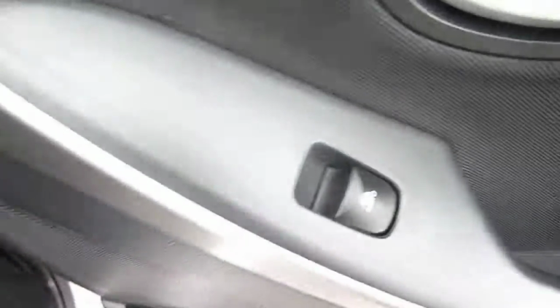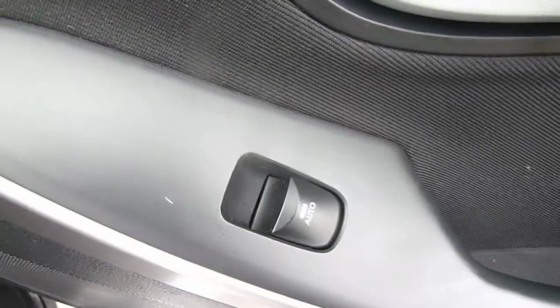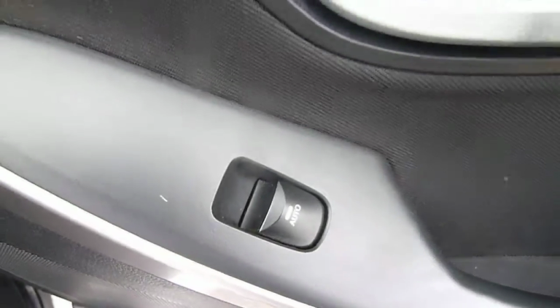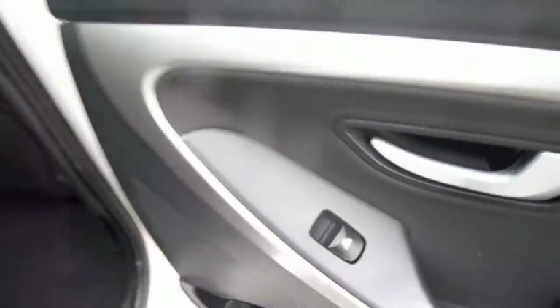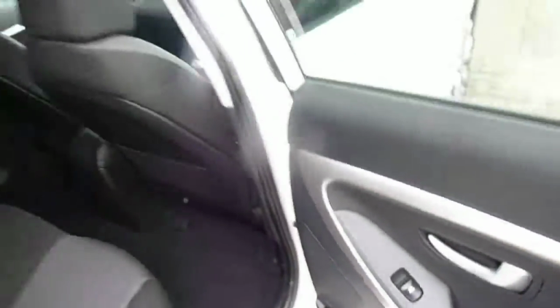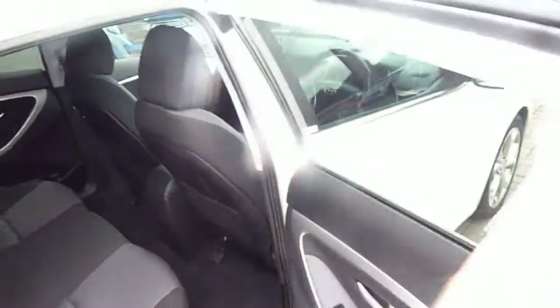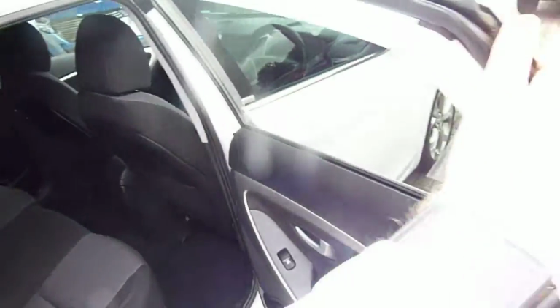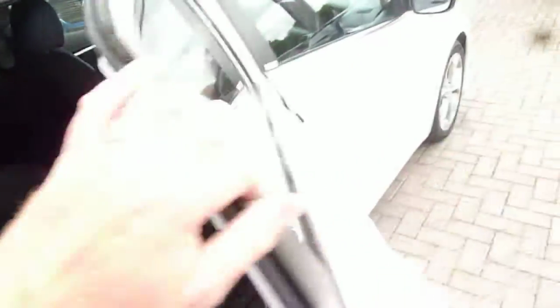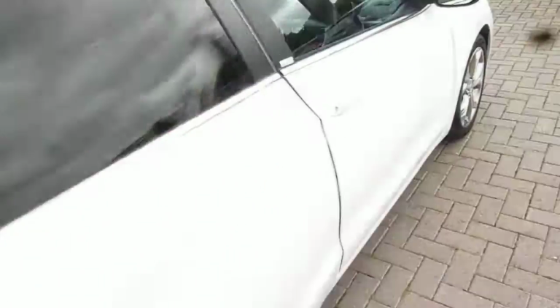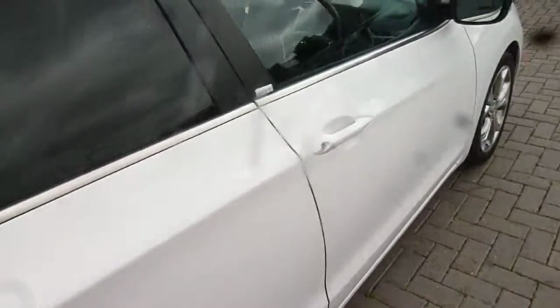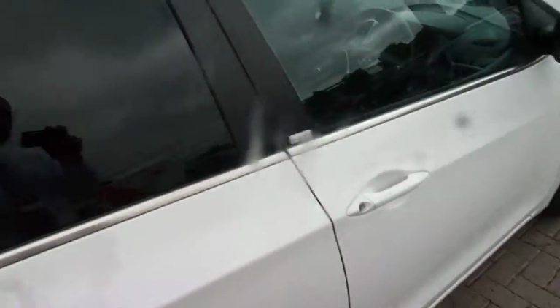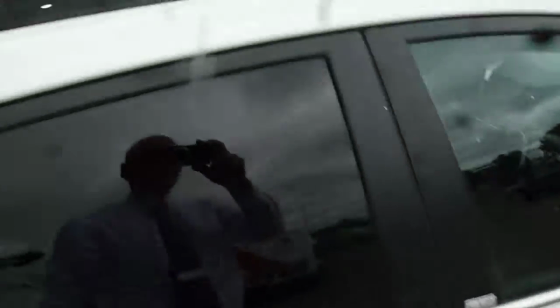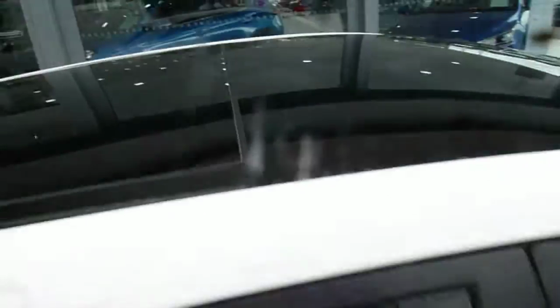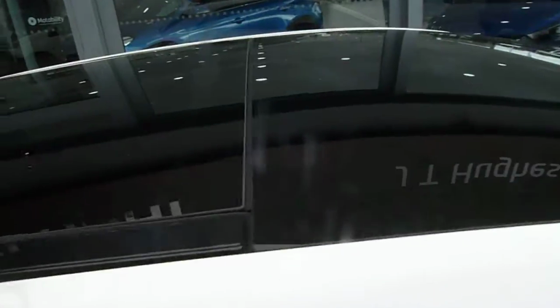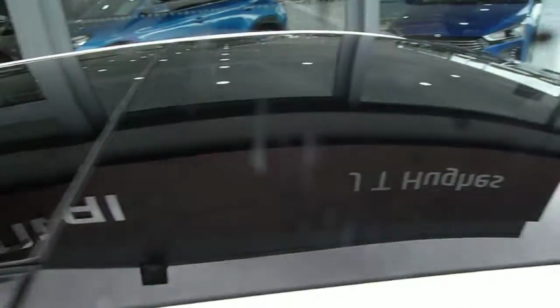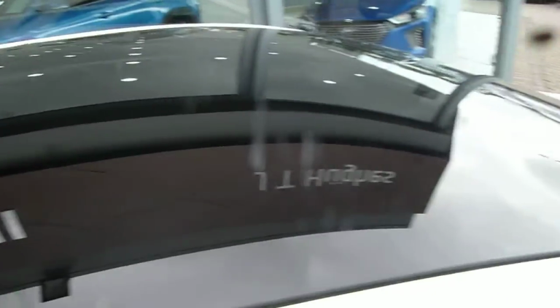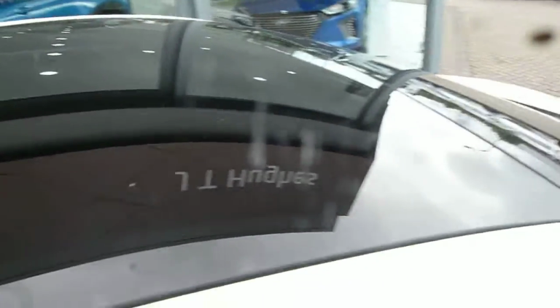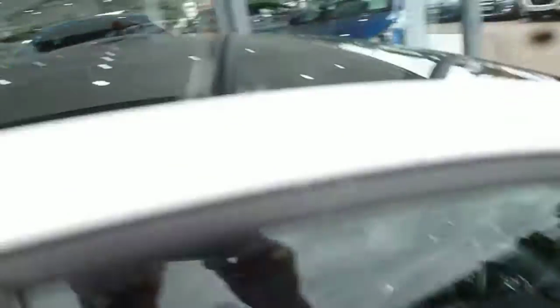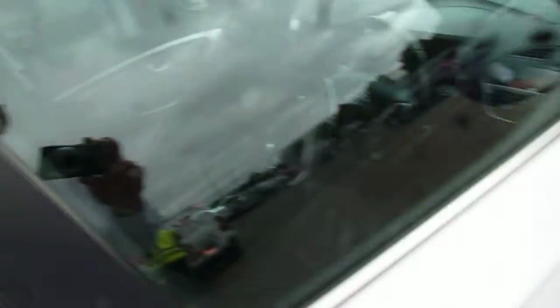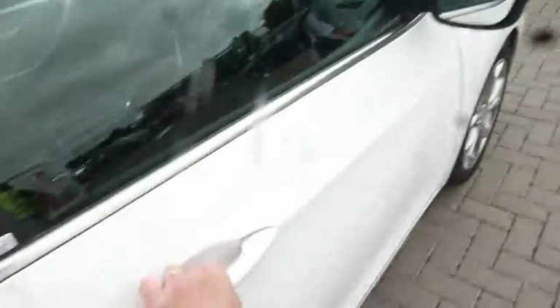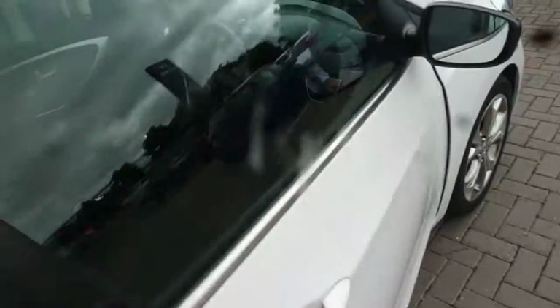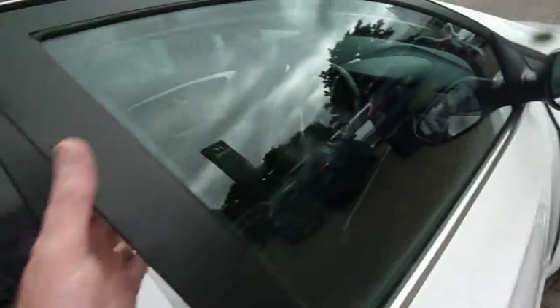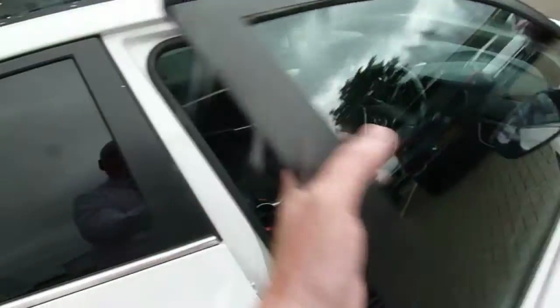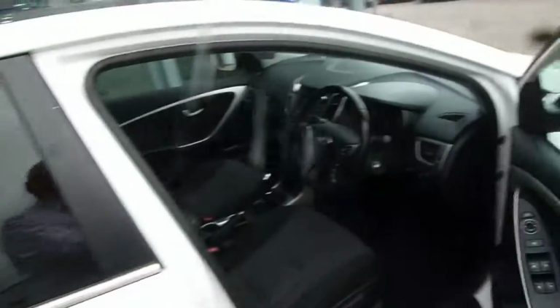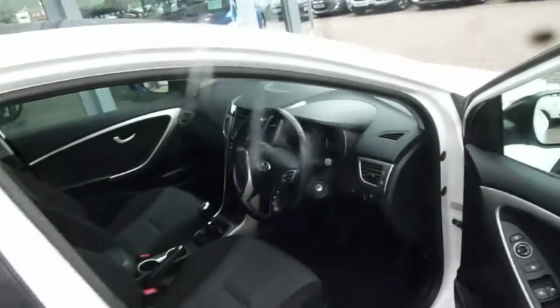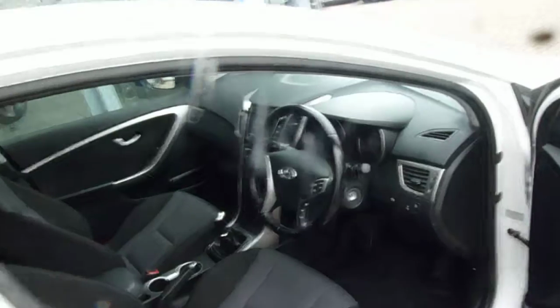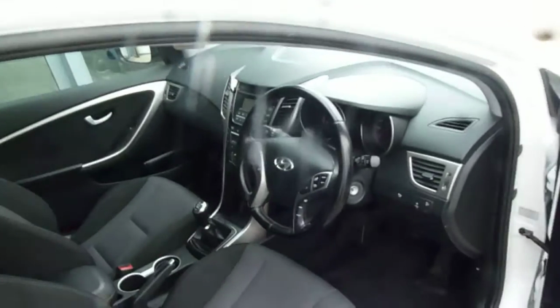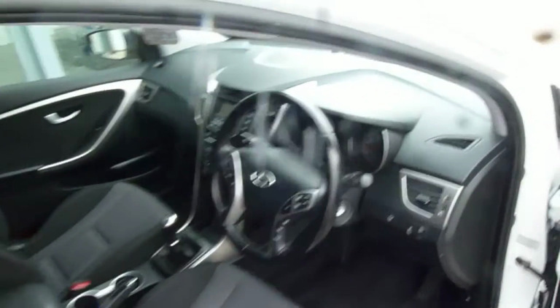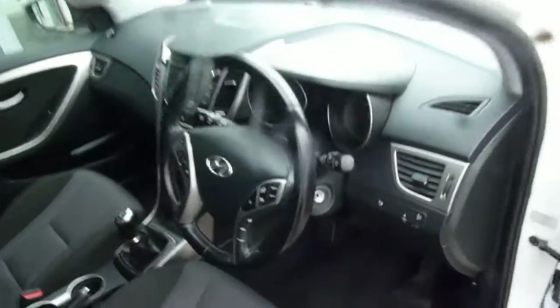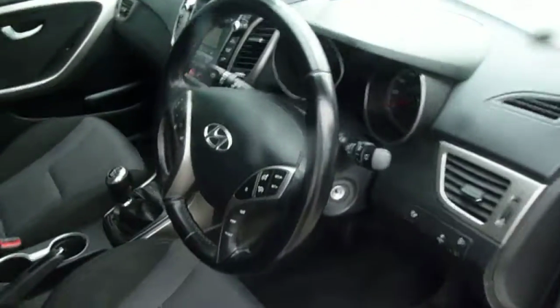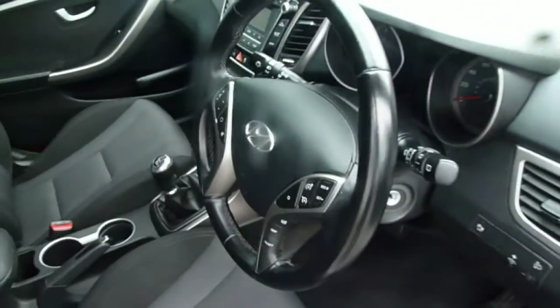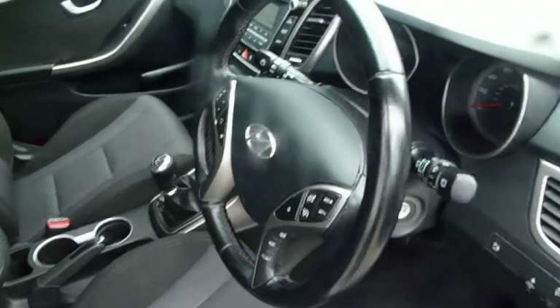We also have electric windows. This model has got the glass roof as well — a really nice feature. The front part is a sunroof; you can slide it open or tilt it up.